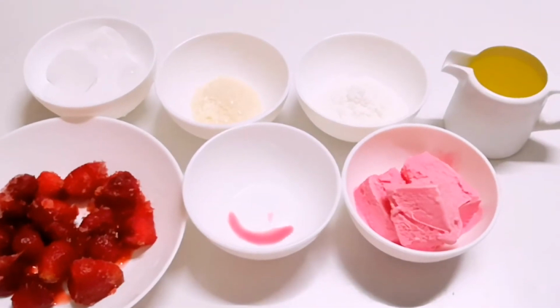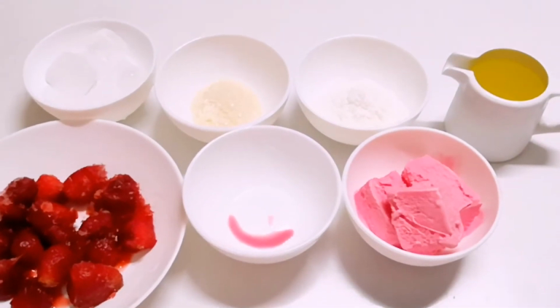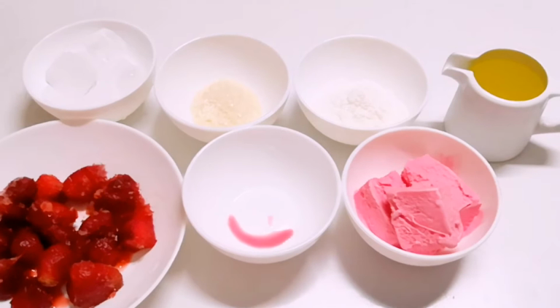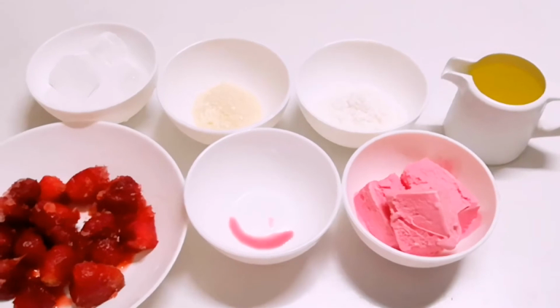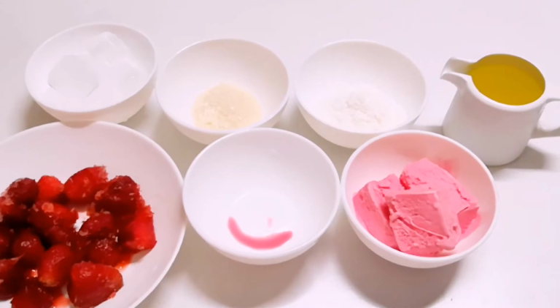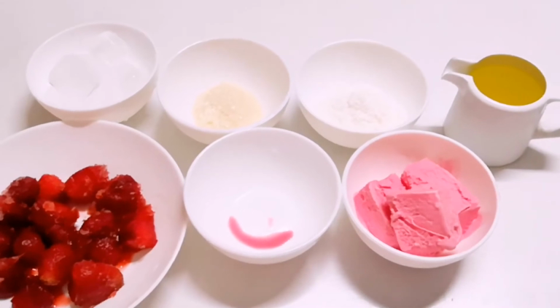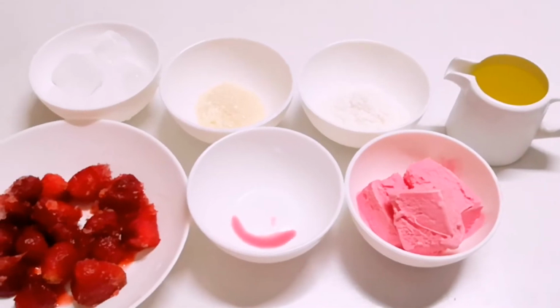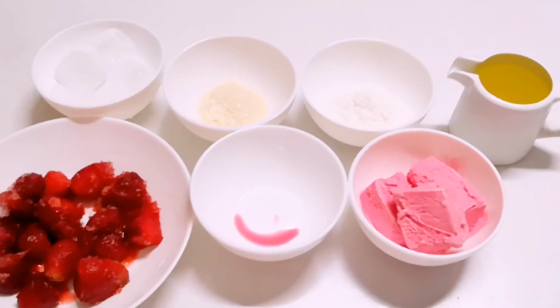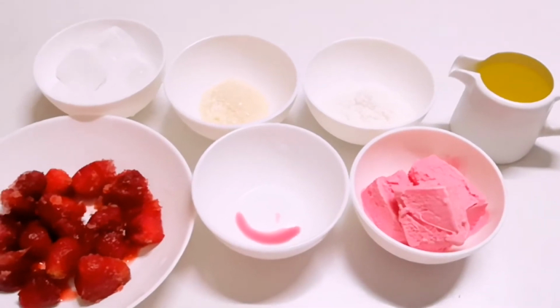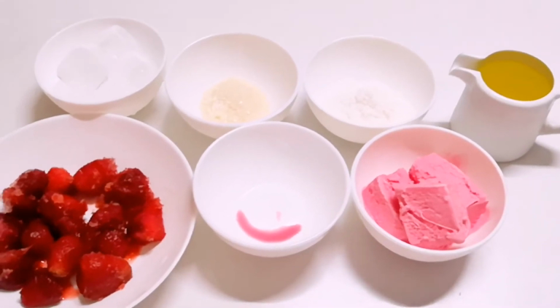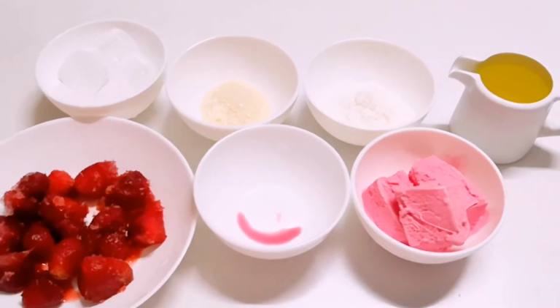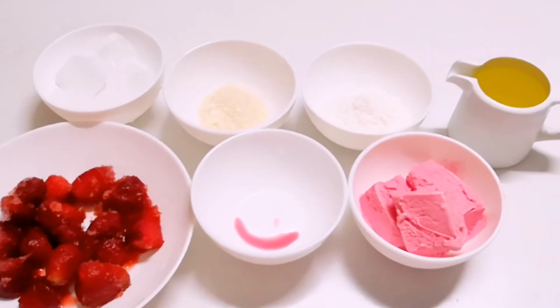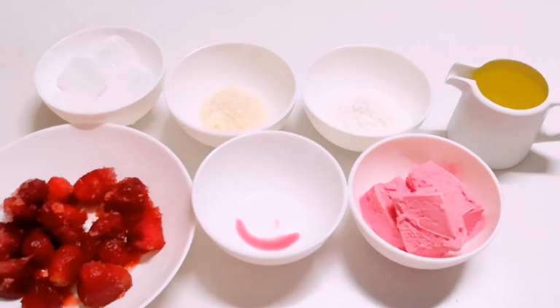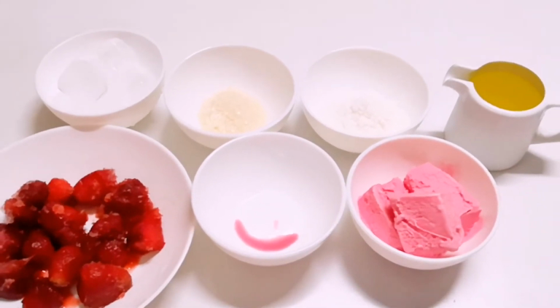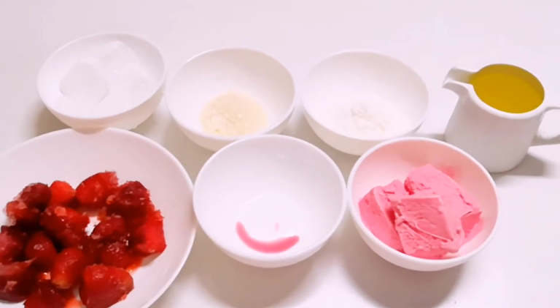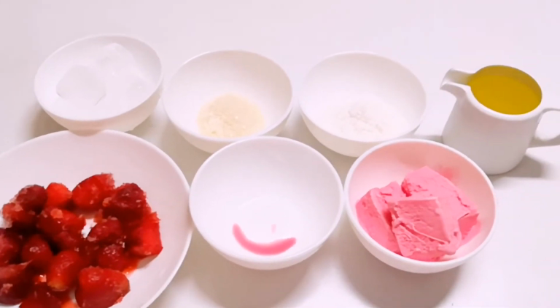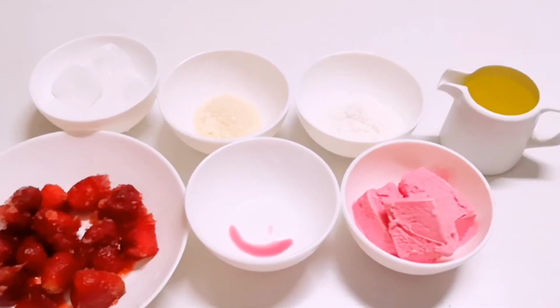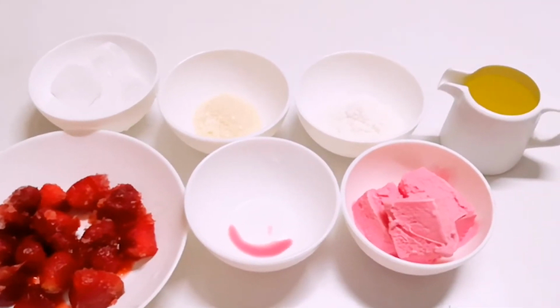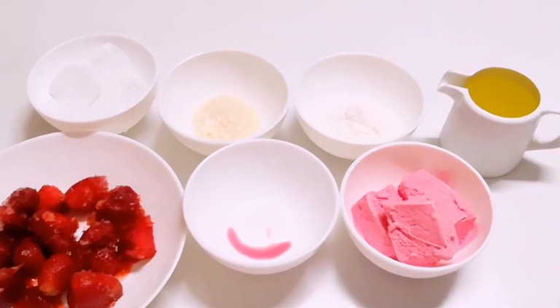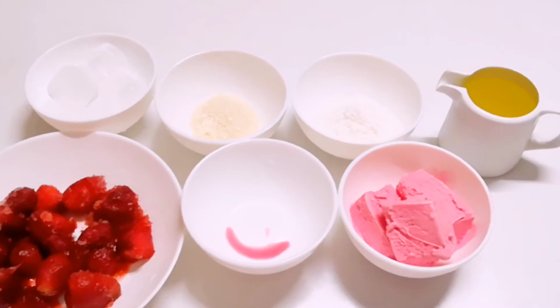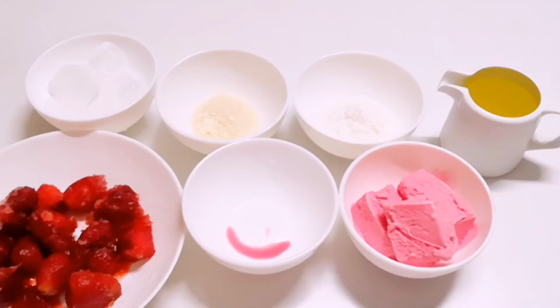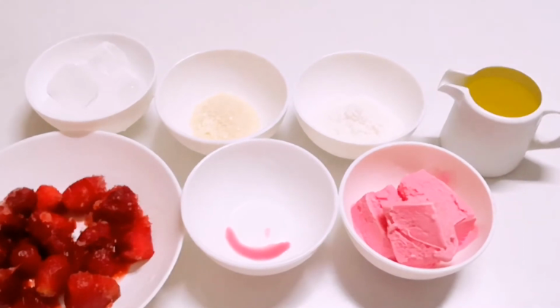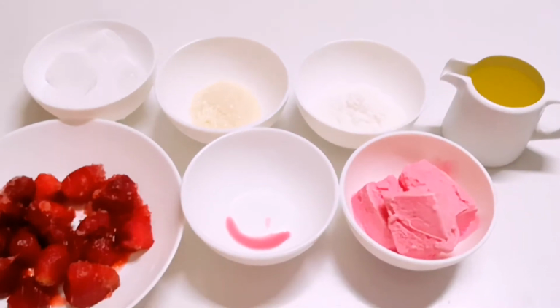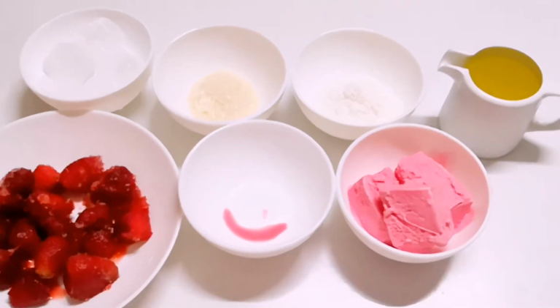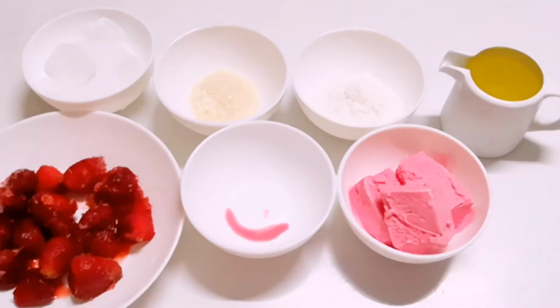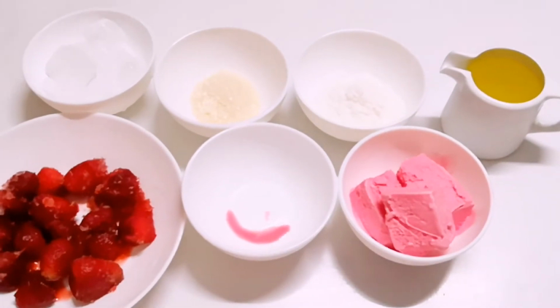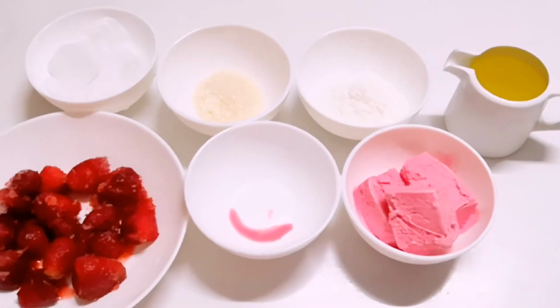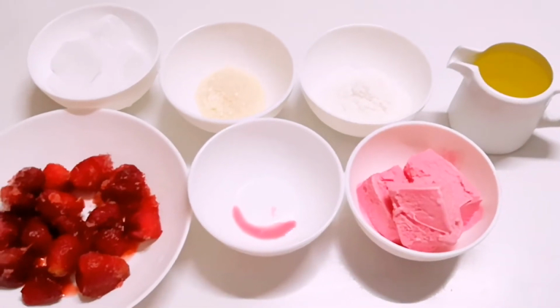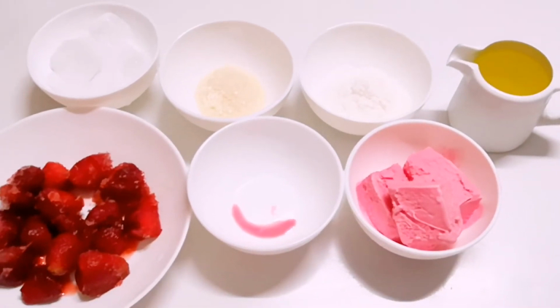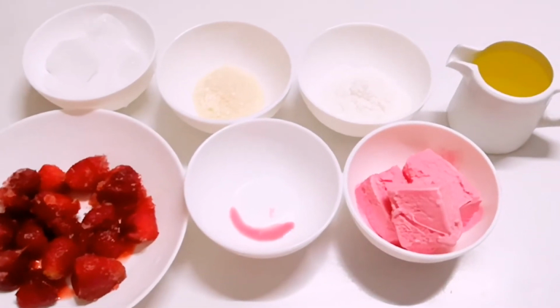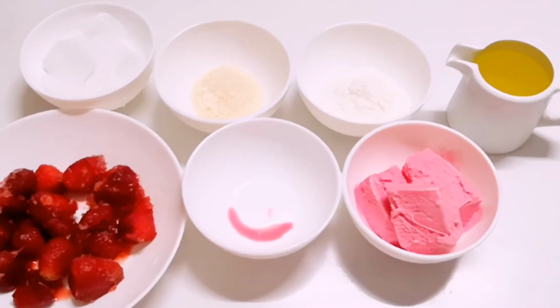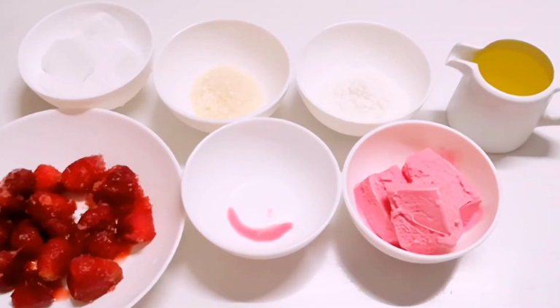As-salamu alaykum, welcome to Raspers Home Cooking. Today I am going to share with you the strawberry colada recipe. We will need the ingredients for this recipe.